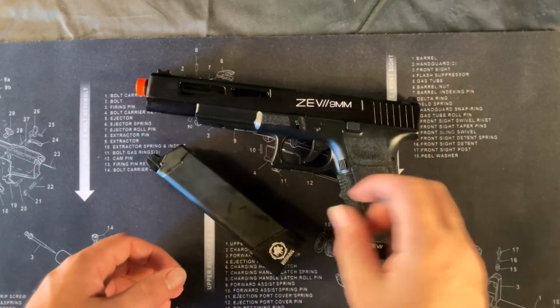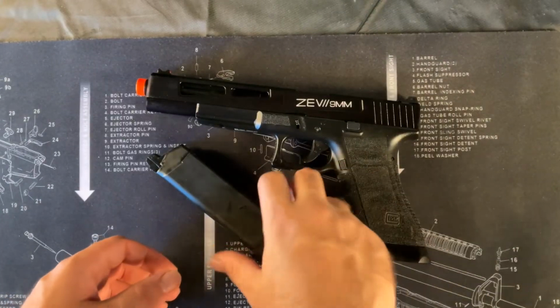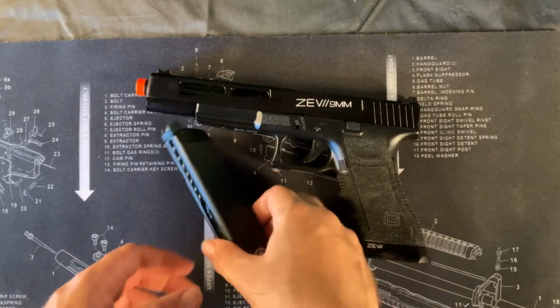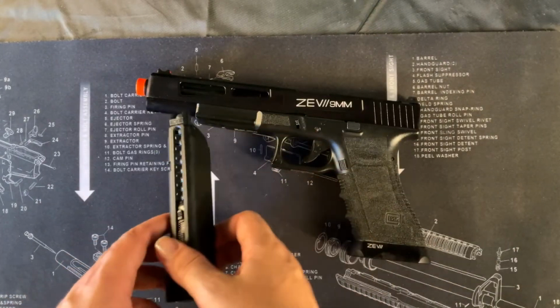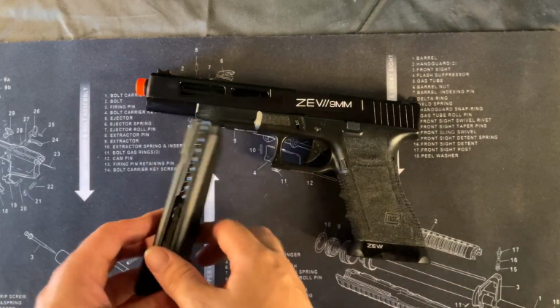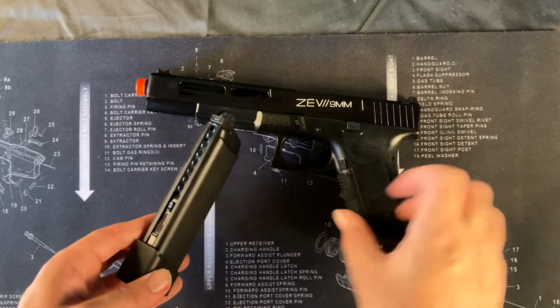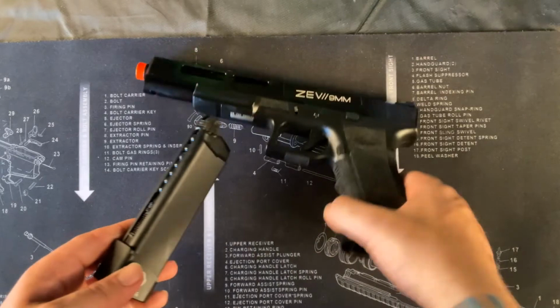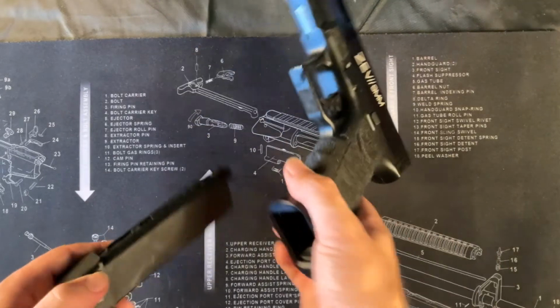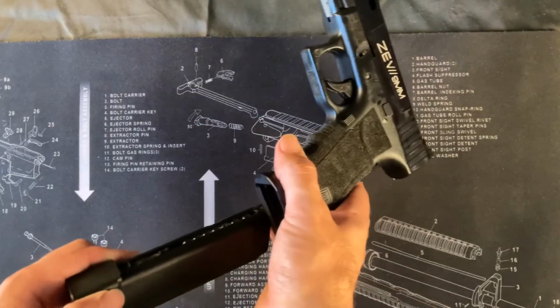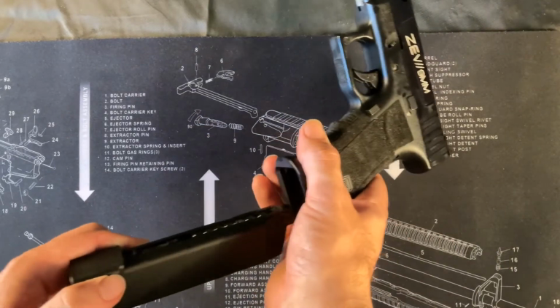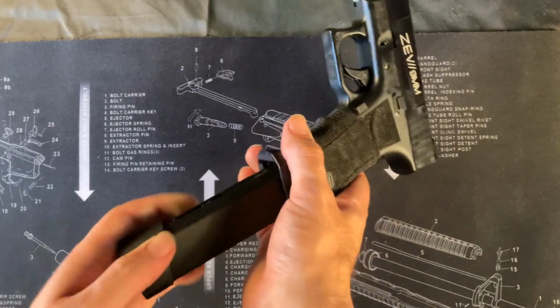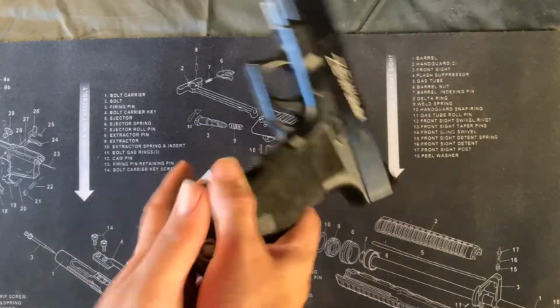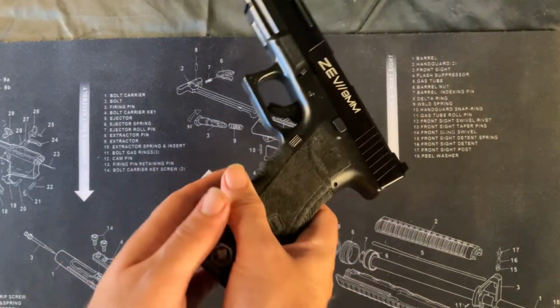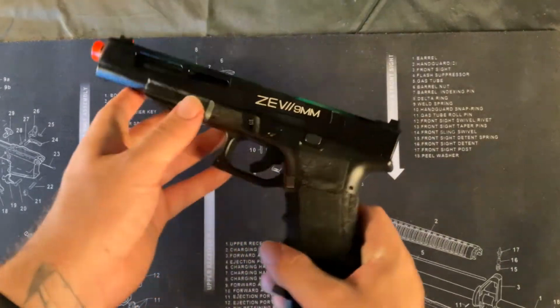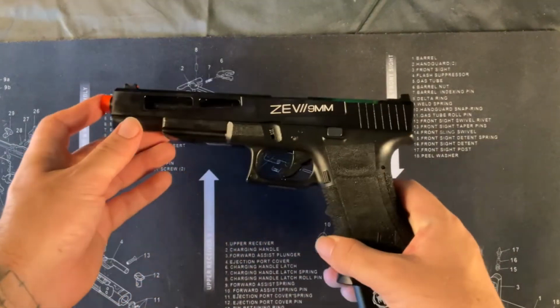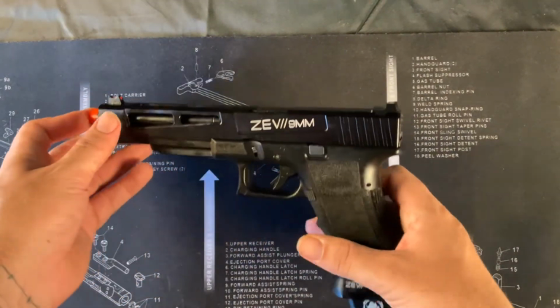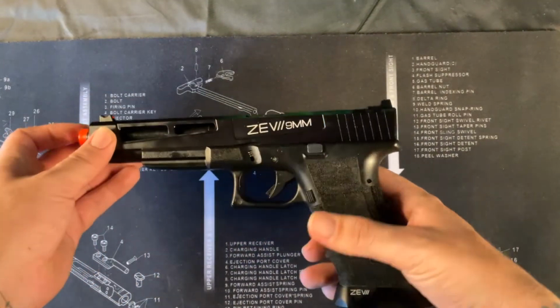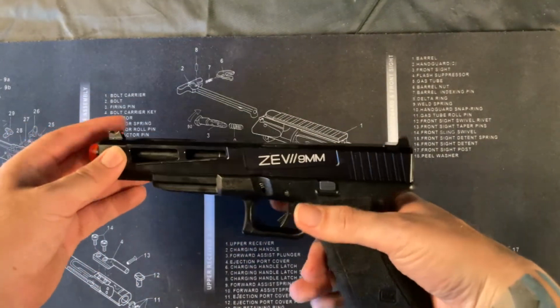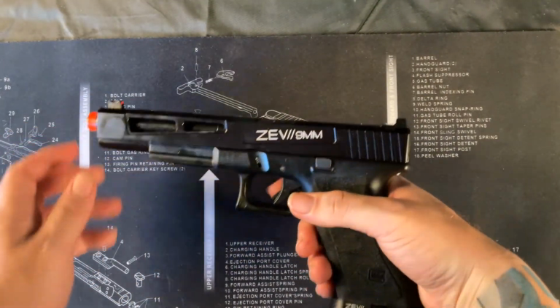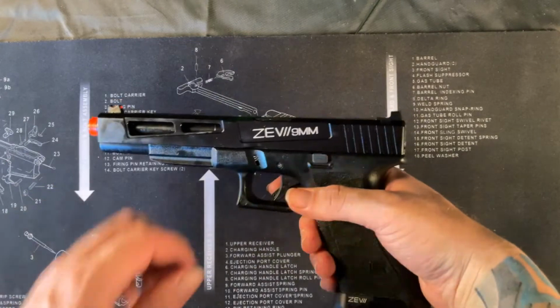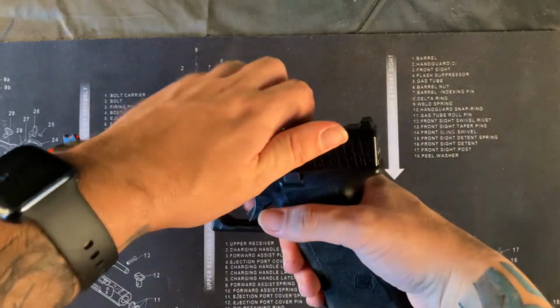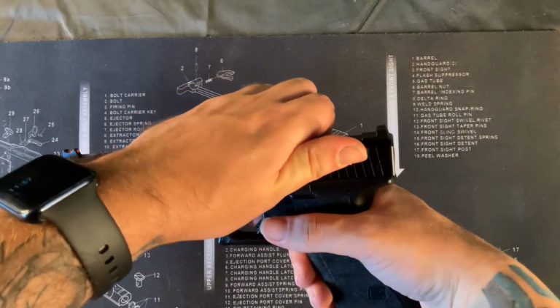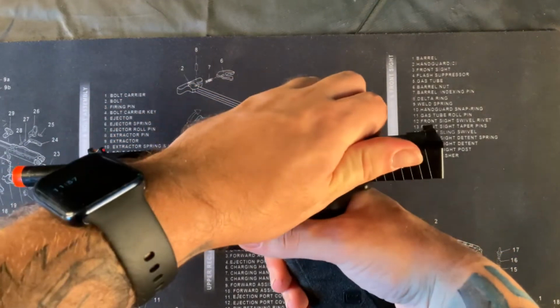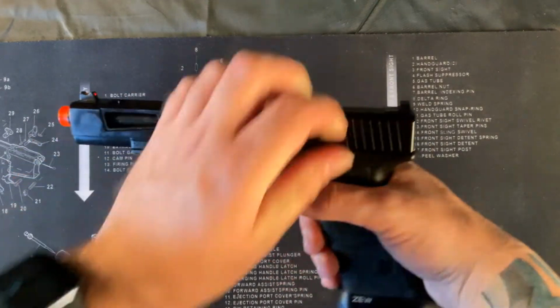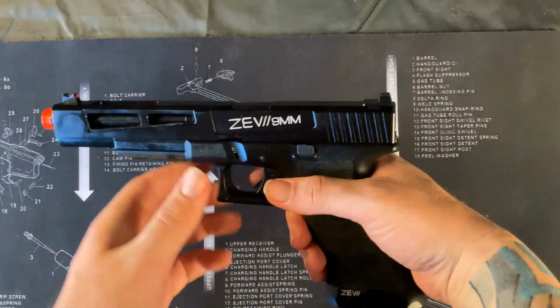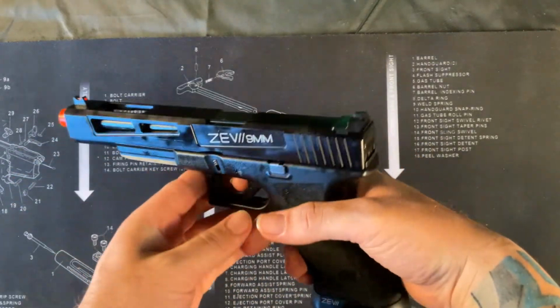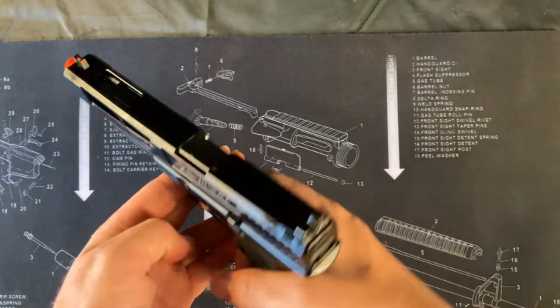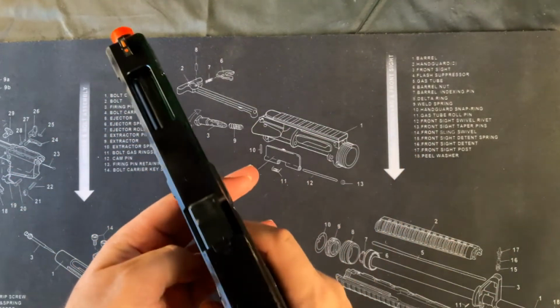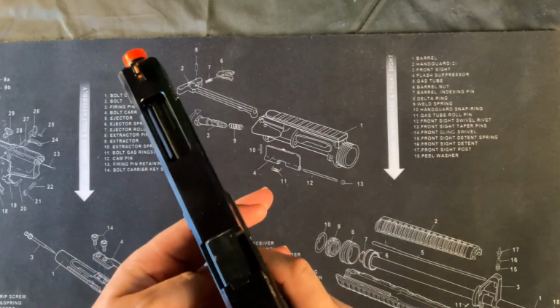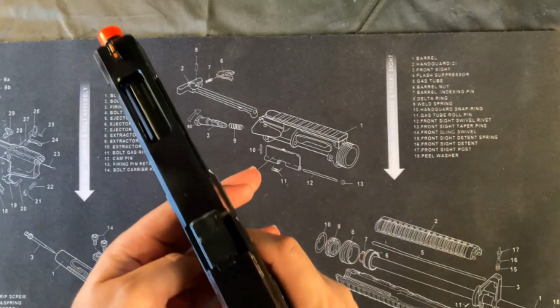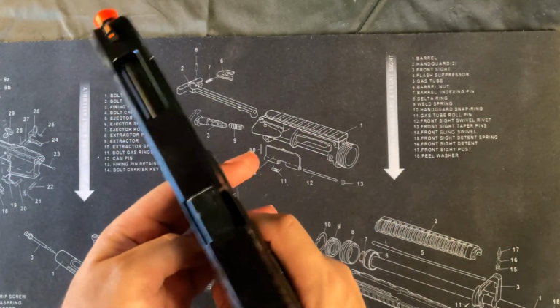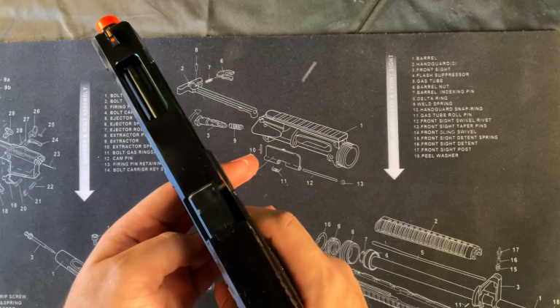Now that your magazine is loaded, you can load your magazine into the Glock, and then it is ready to fire. To fire it, all you do is pull back the top, let it go, and then you just pull the trigger.